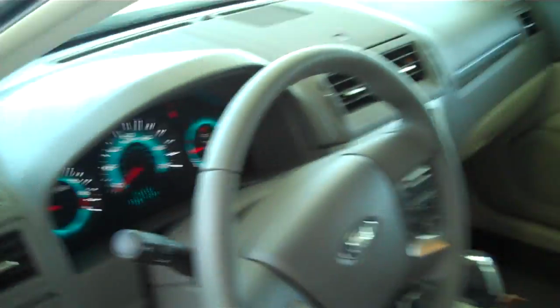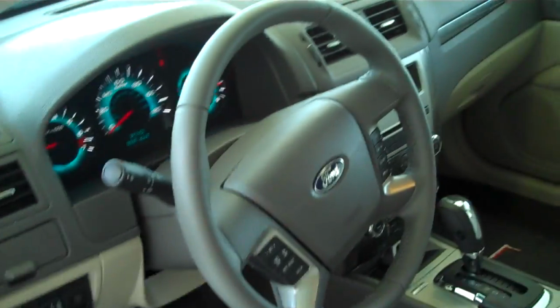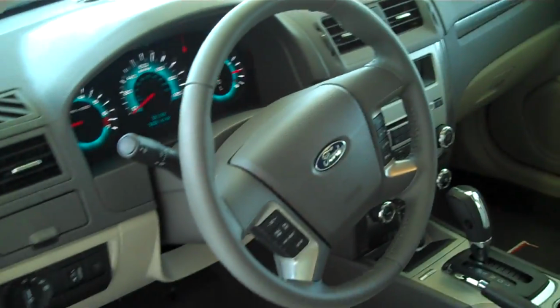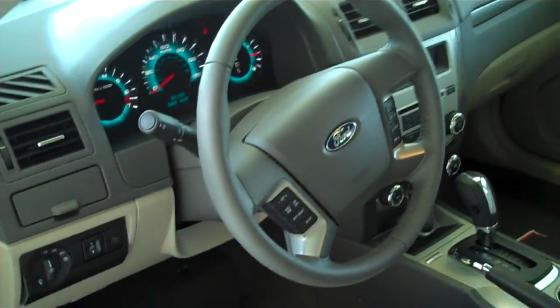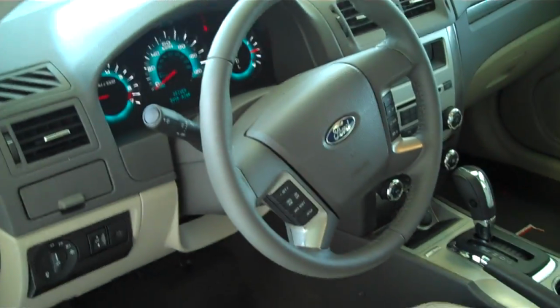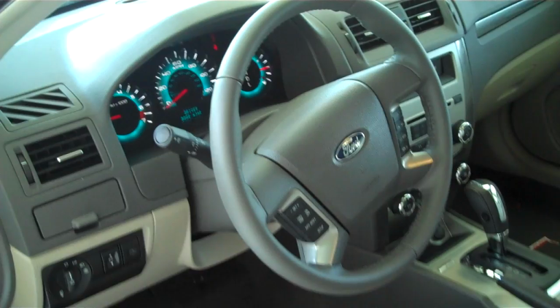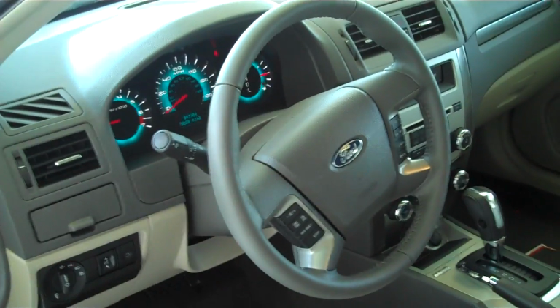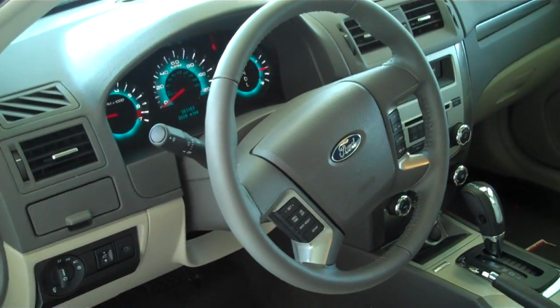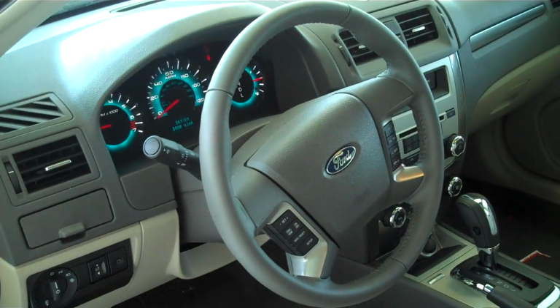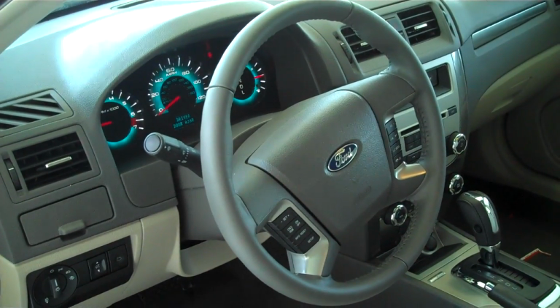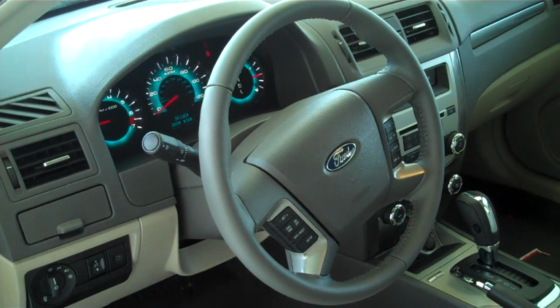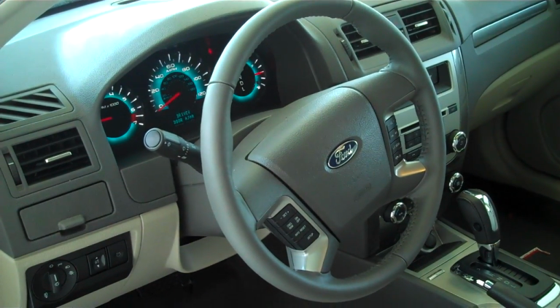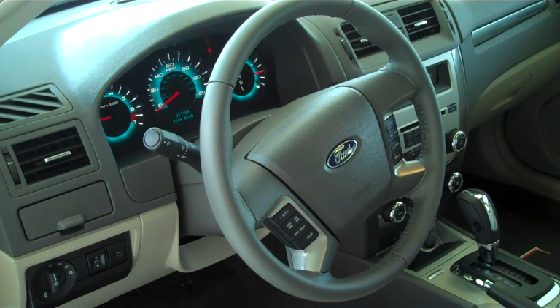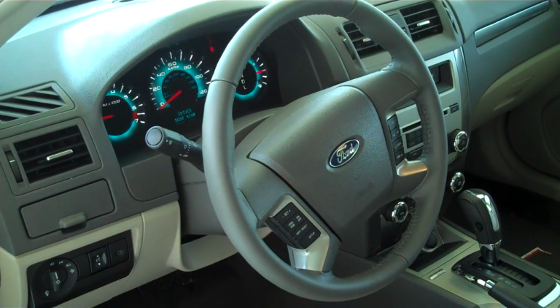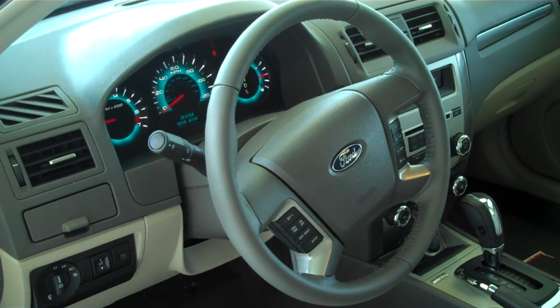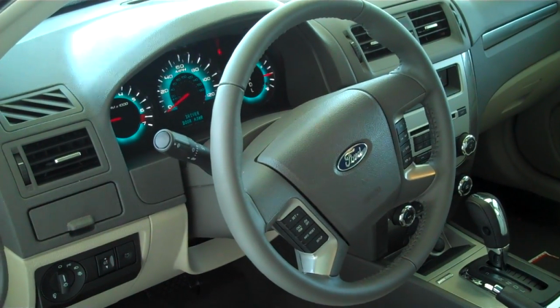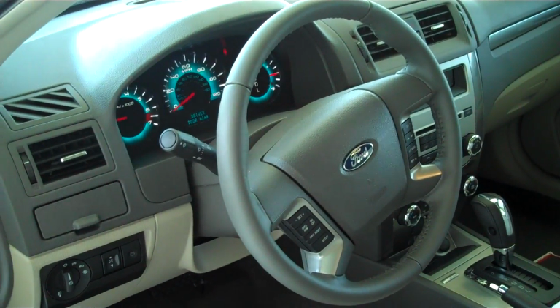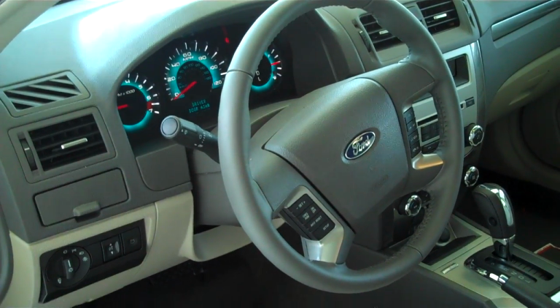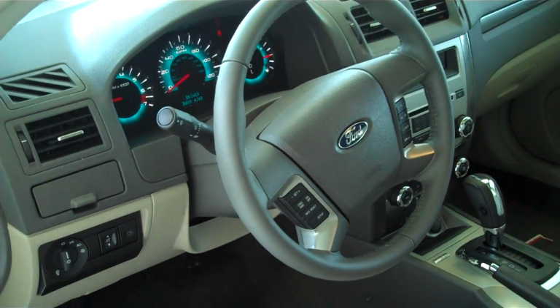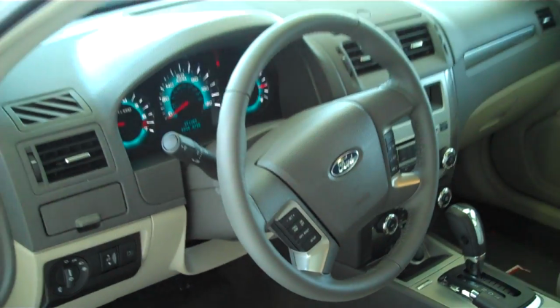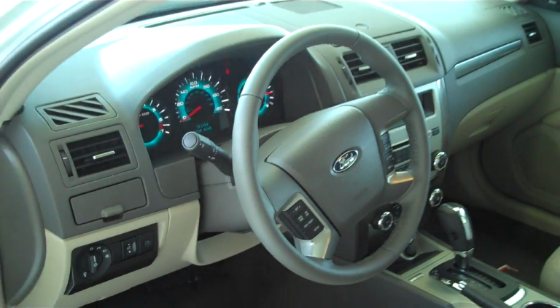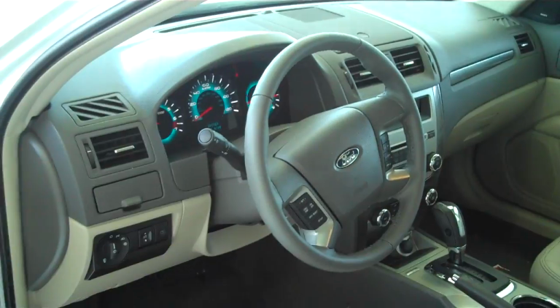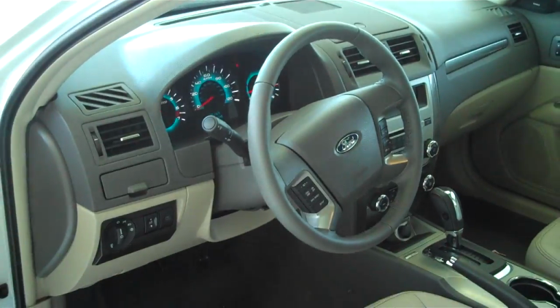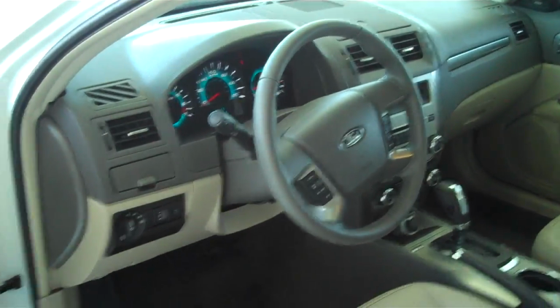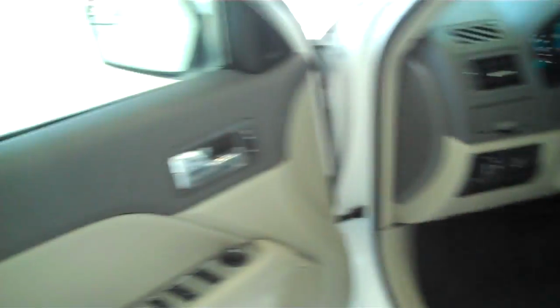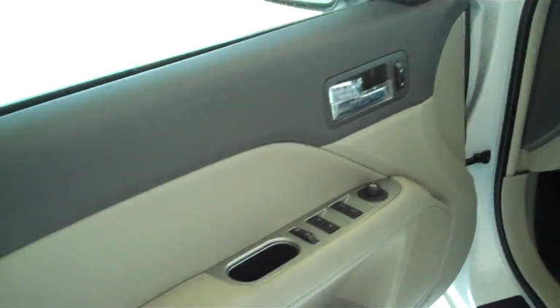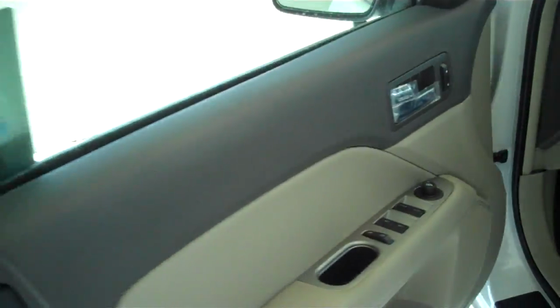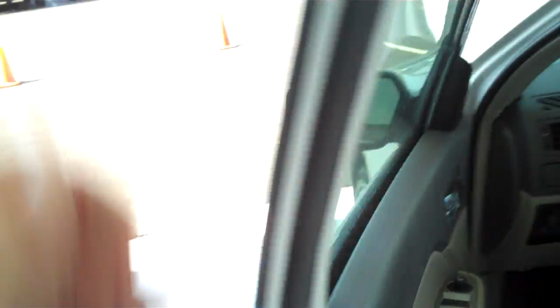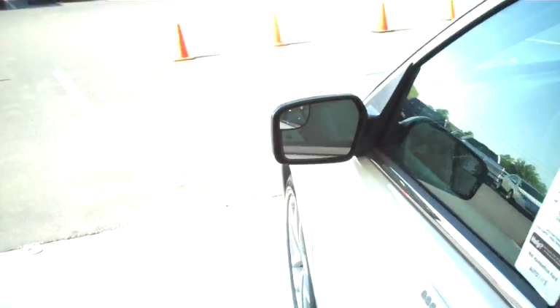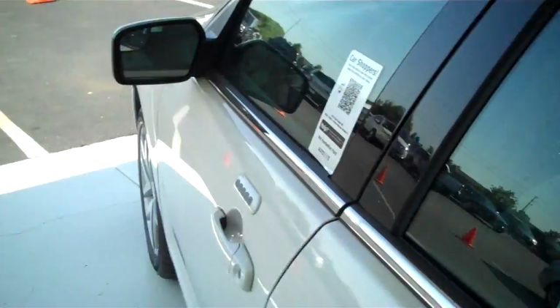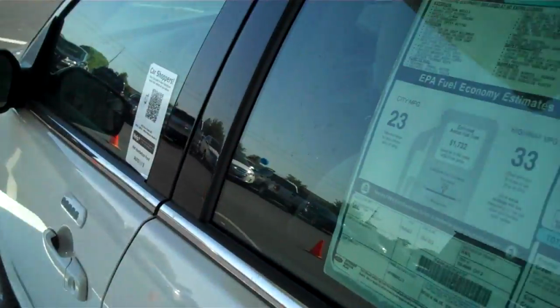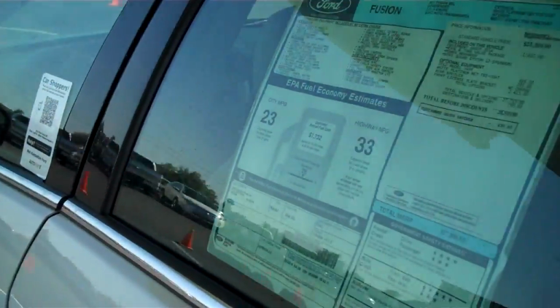The steering wheel is full audible — you can control all of your media features such as your radio directly from the steering wheel. Power steering, tilt, cruise, power windows, power locks, keyless entry.